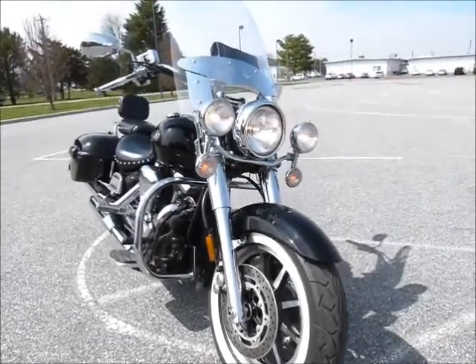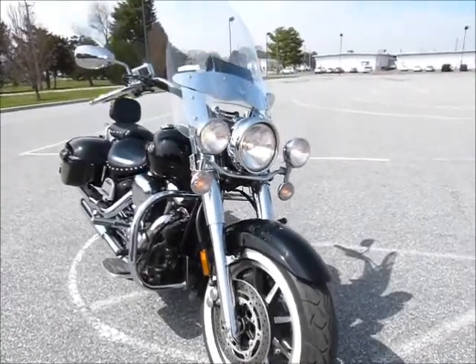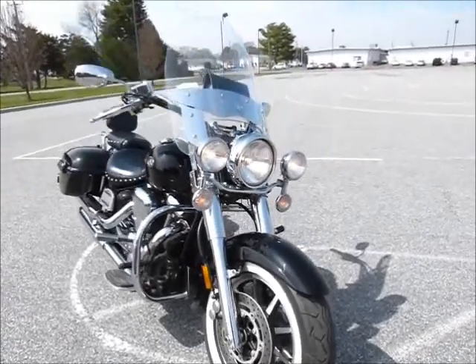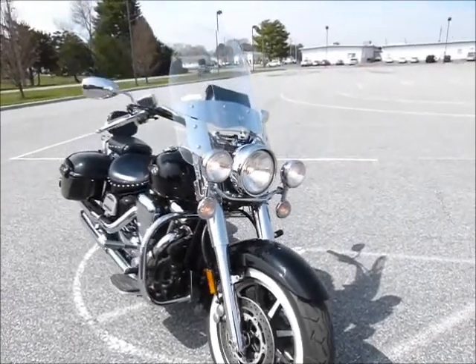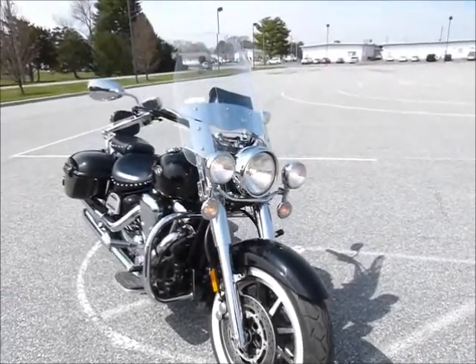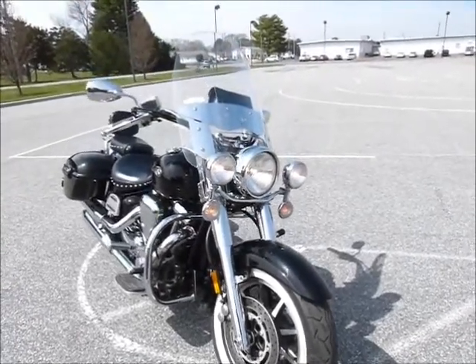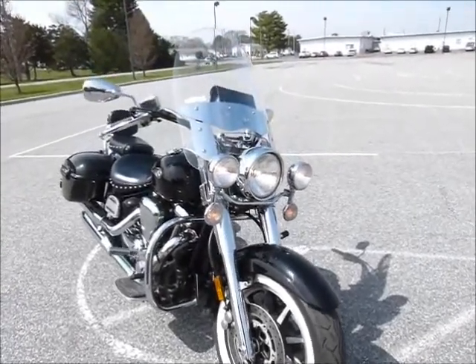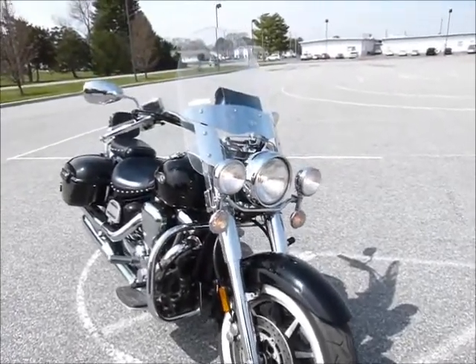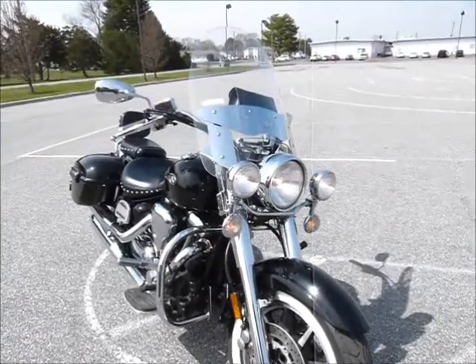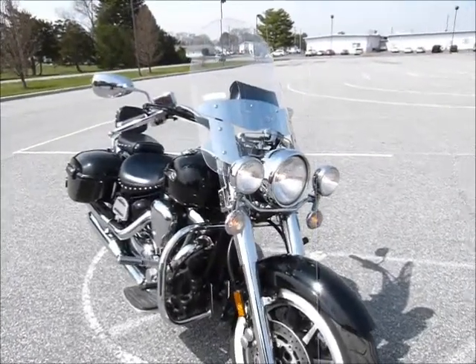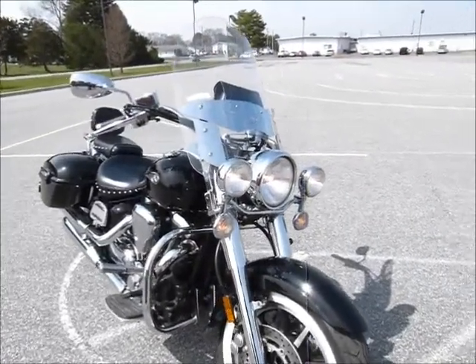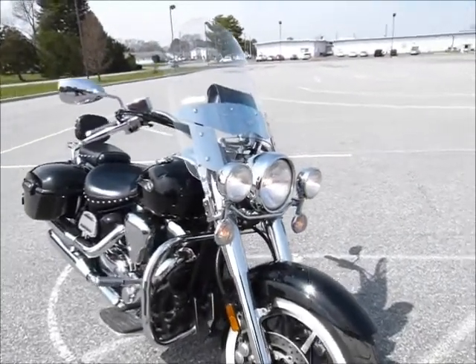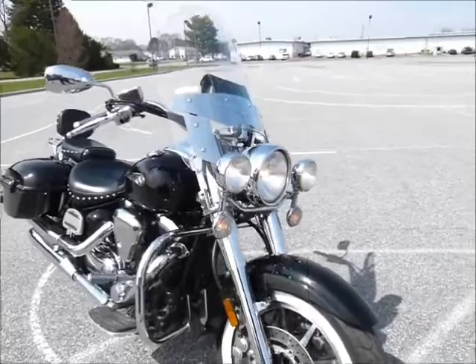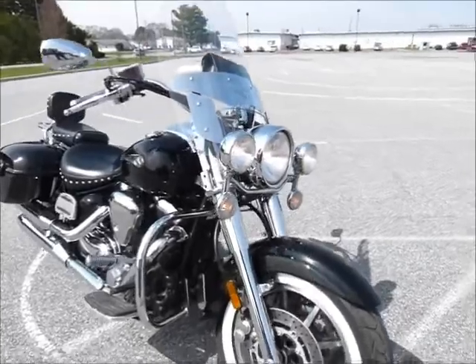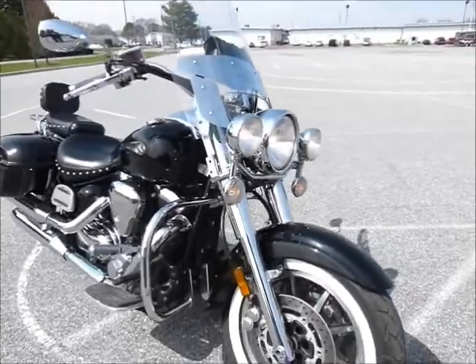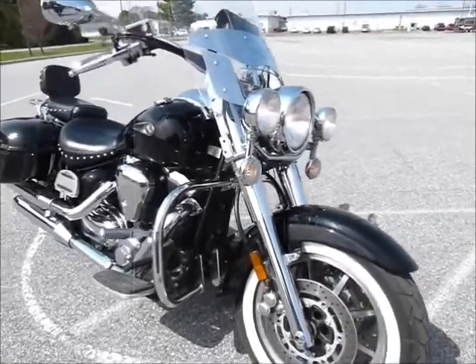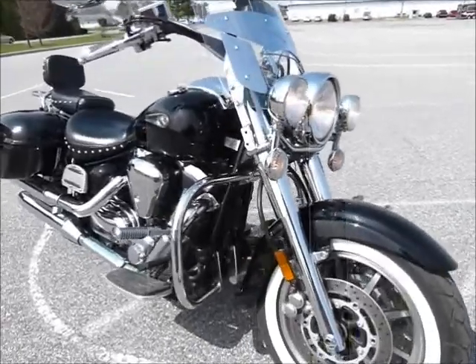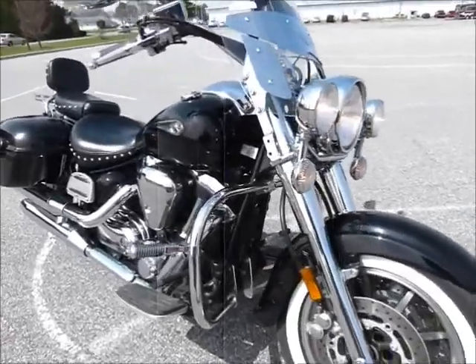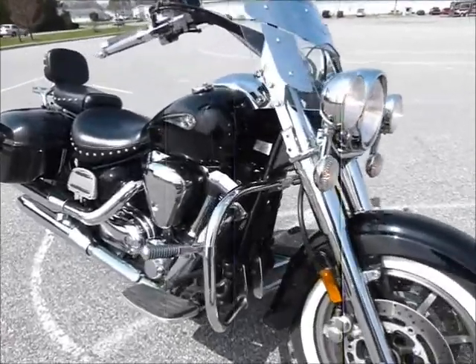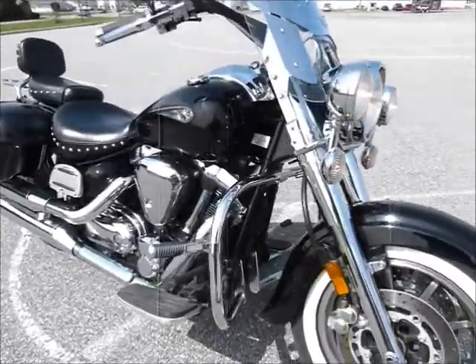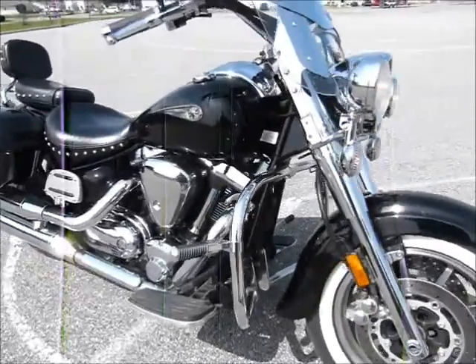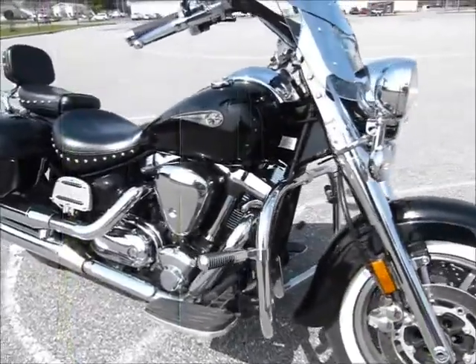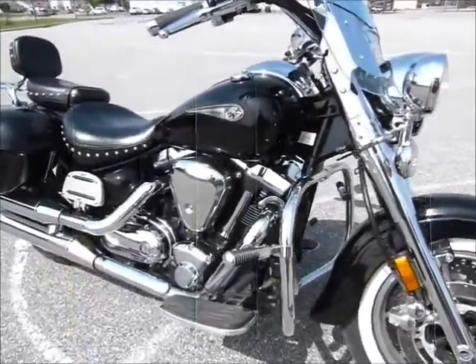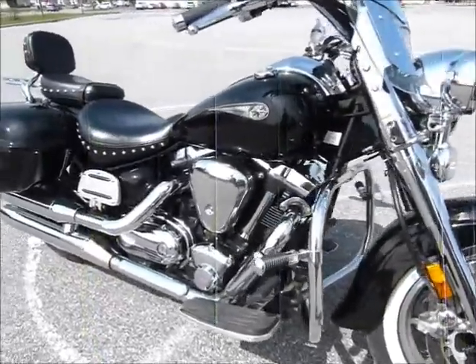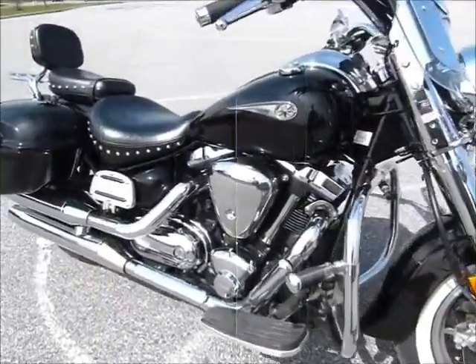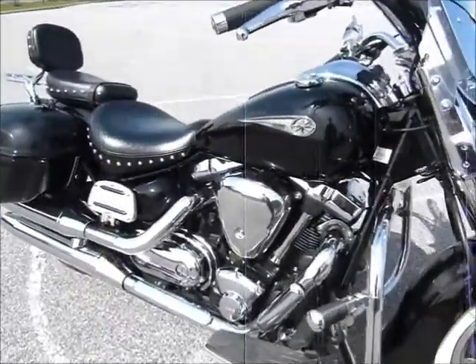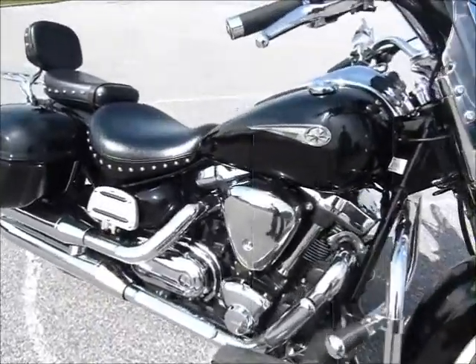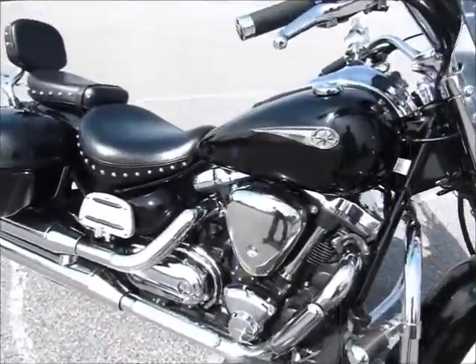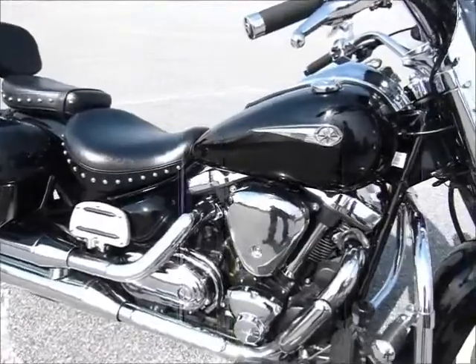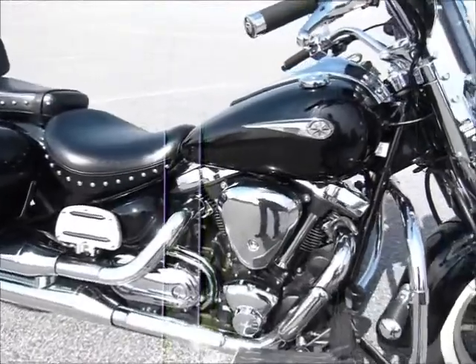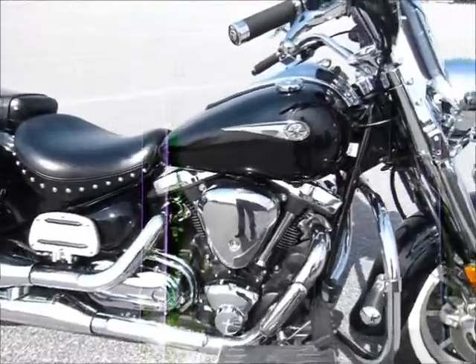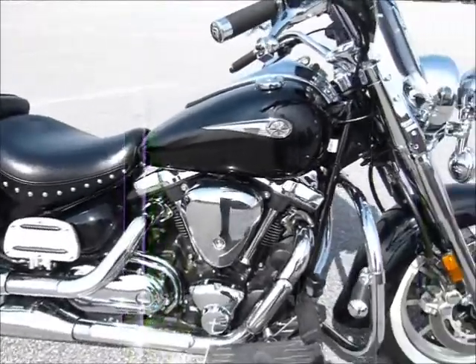Really wonderful, classic looking, large displacement cruiser. The Yamaha Roadstar.